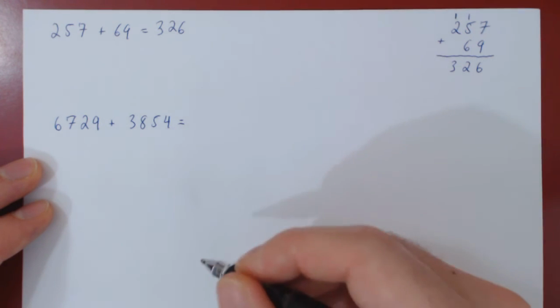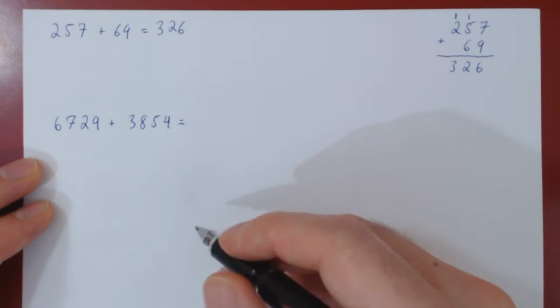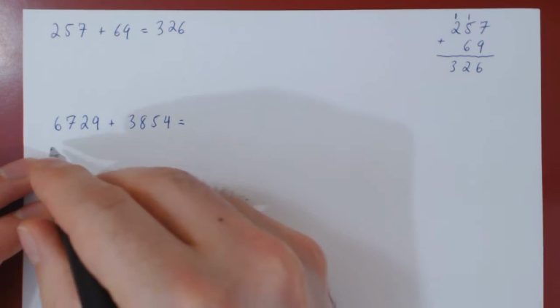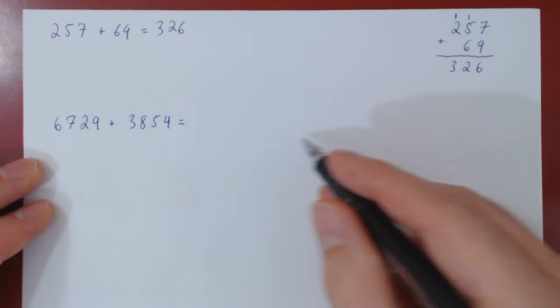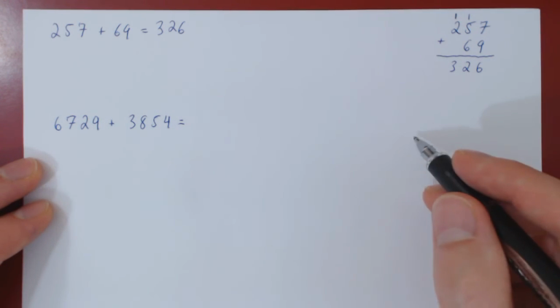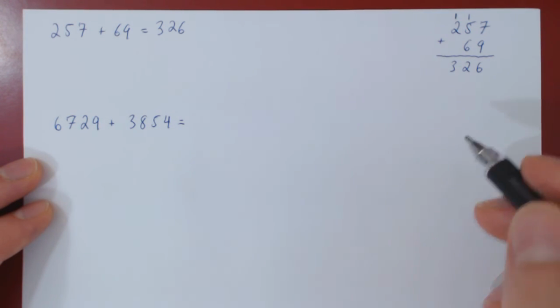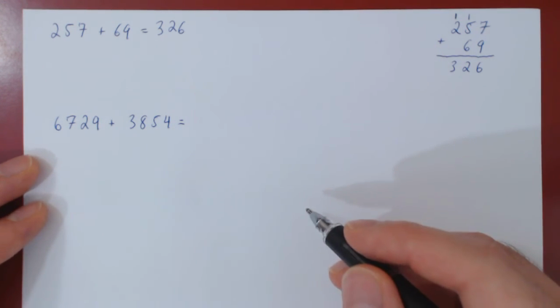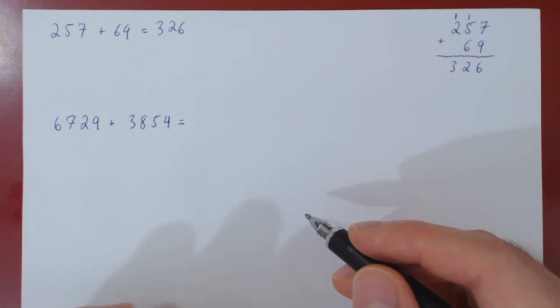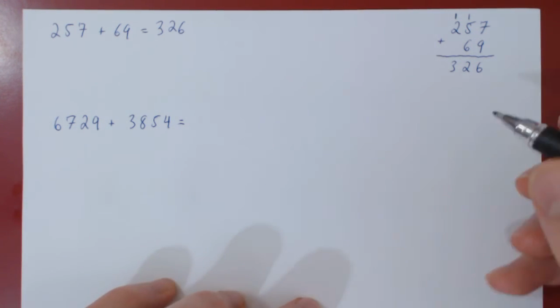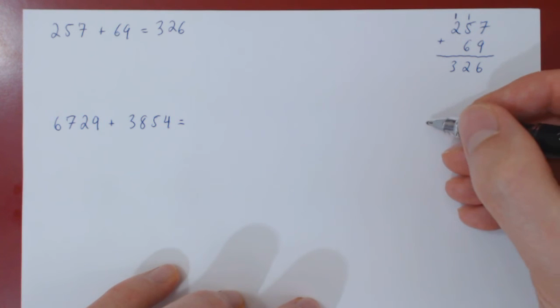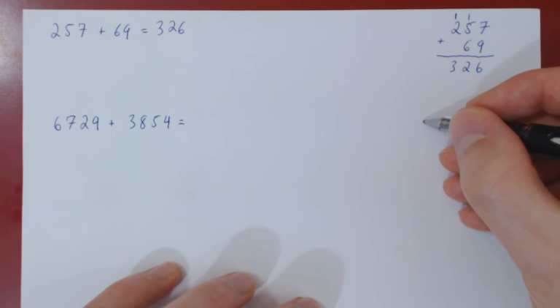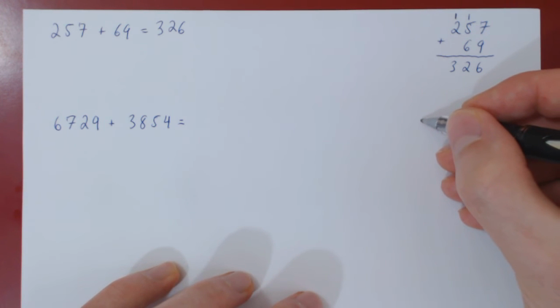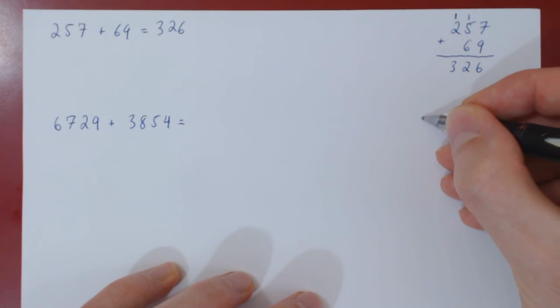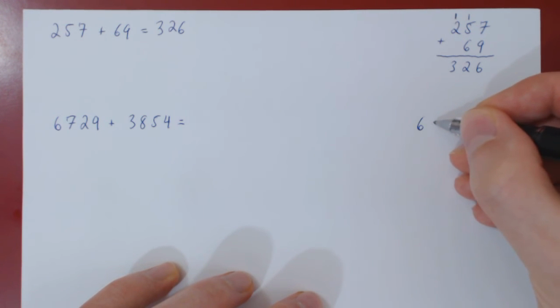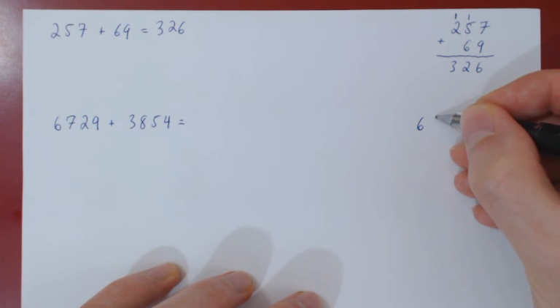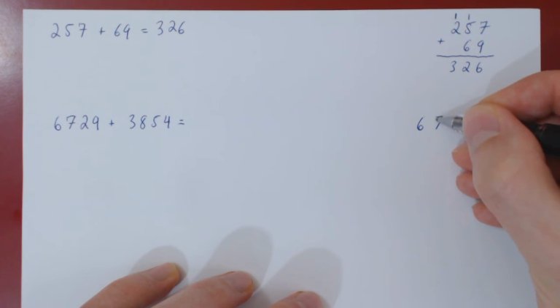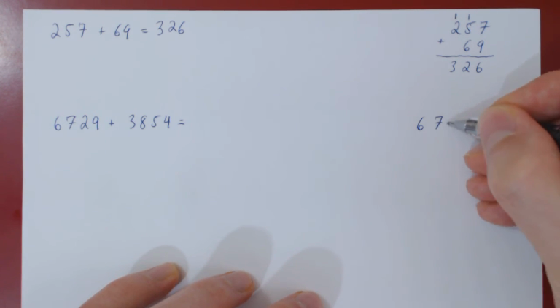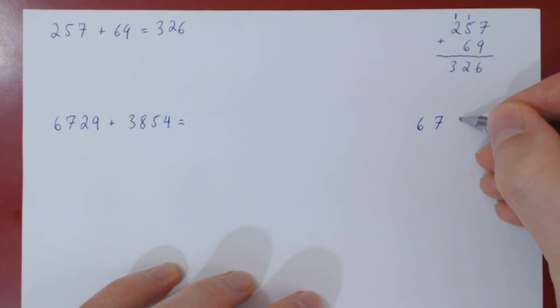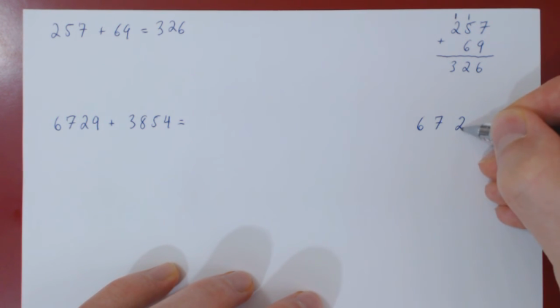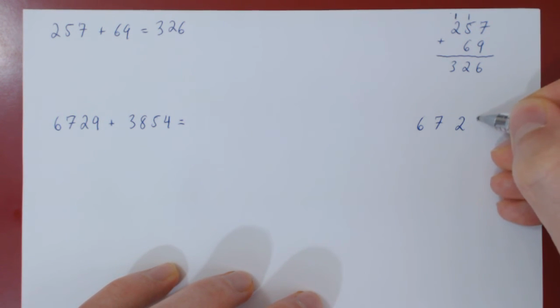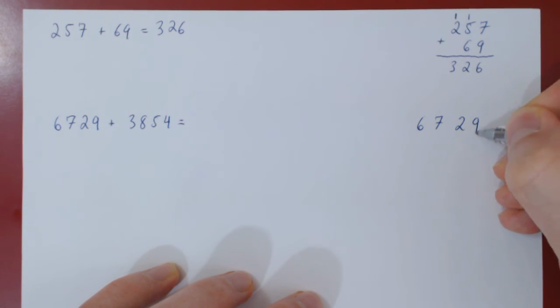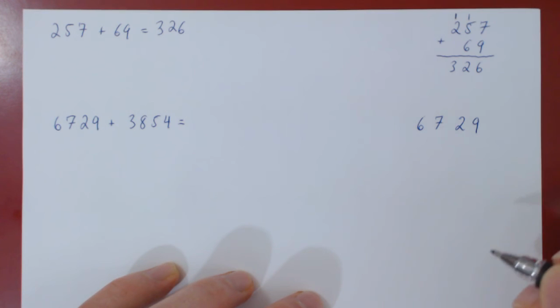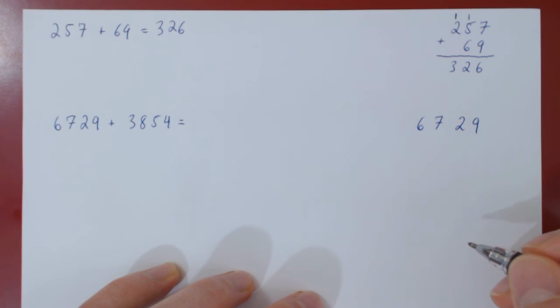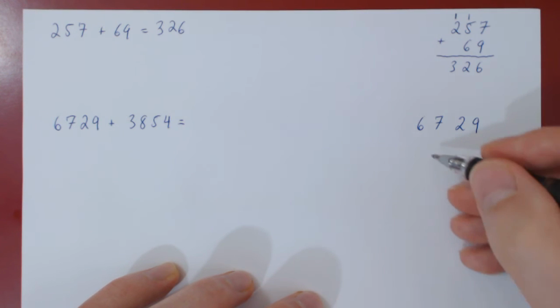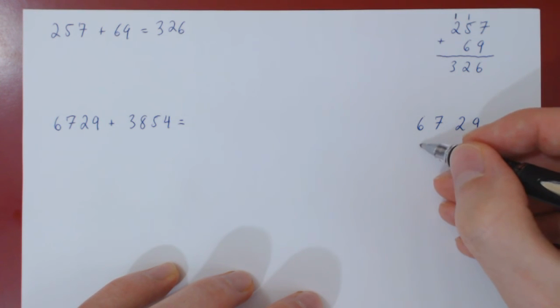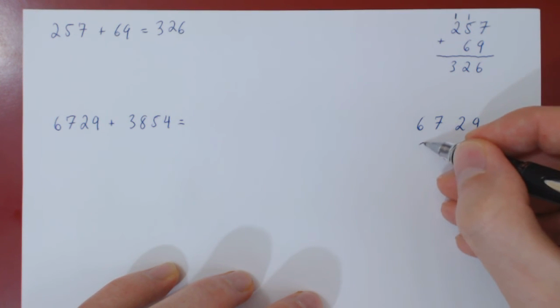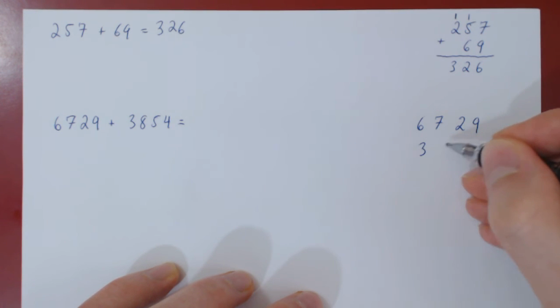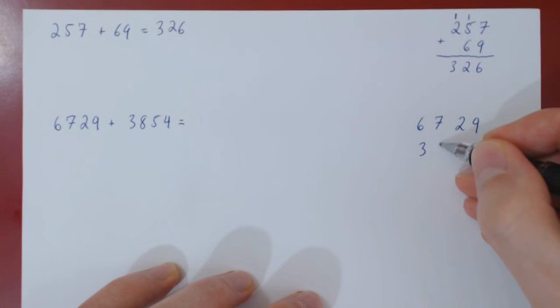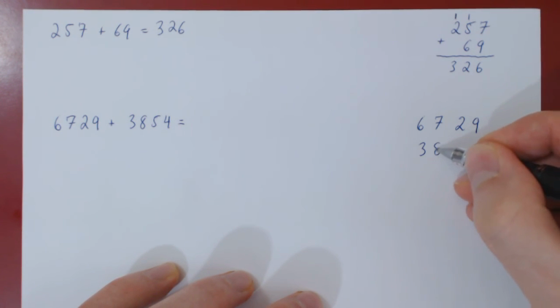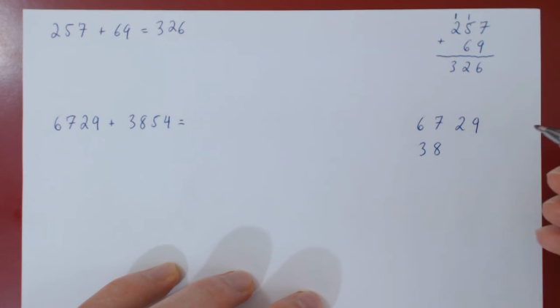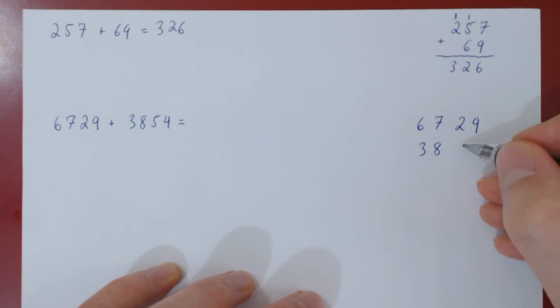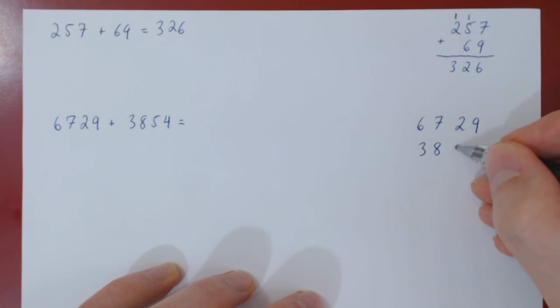Once again, we will perform the calculations to the right. So we write down the first integer, 6,729, and then the second integer underneath it, aligning corresponding digits as always.